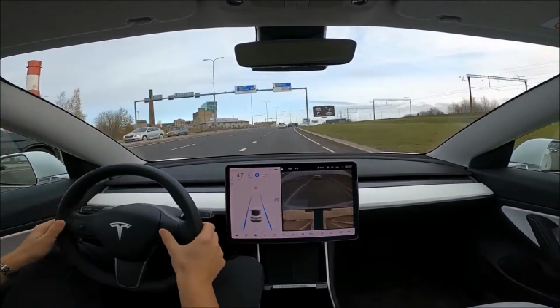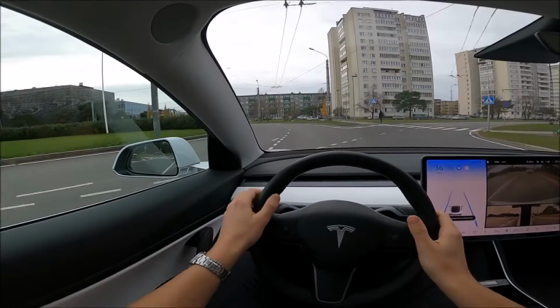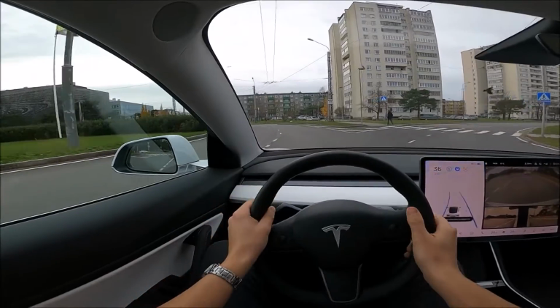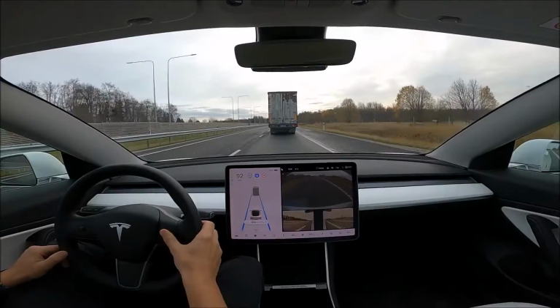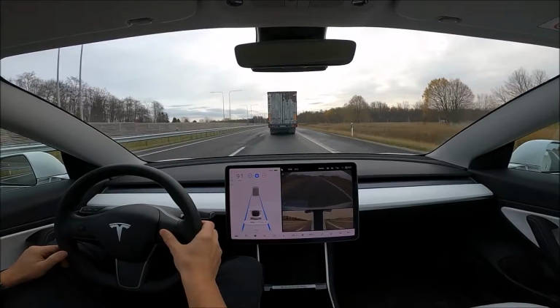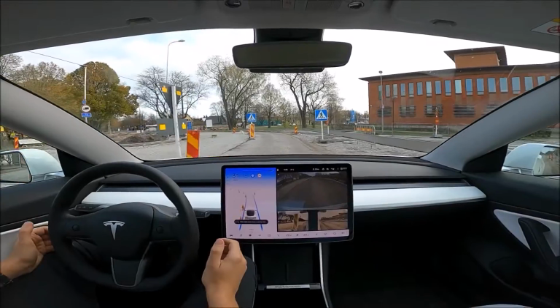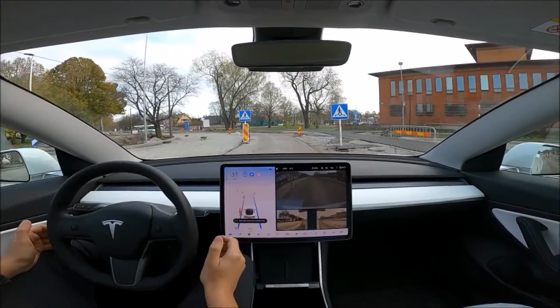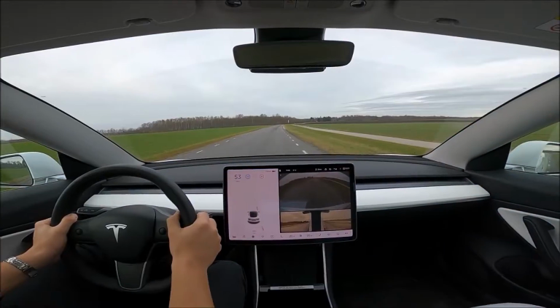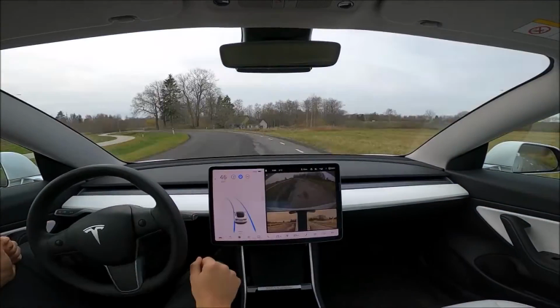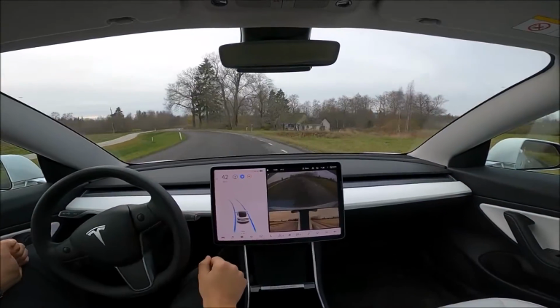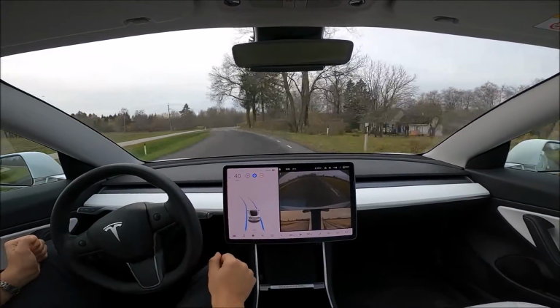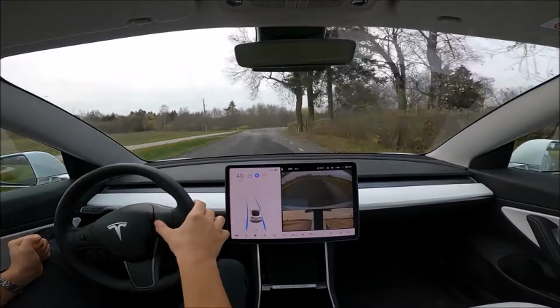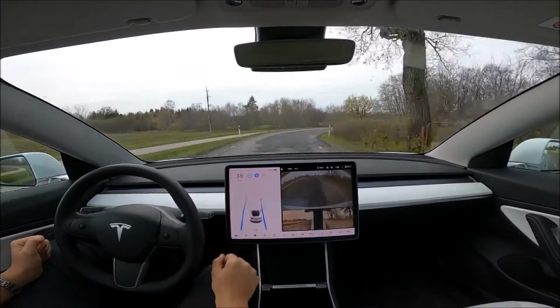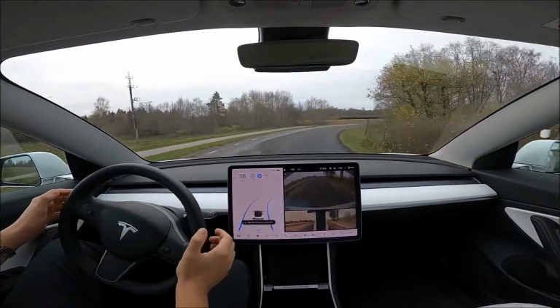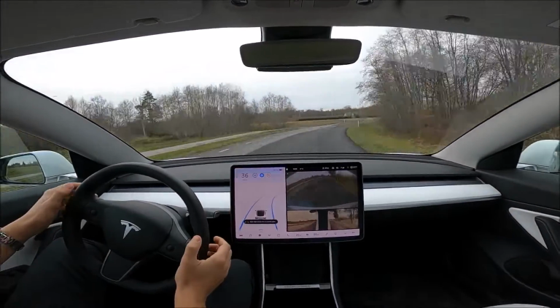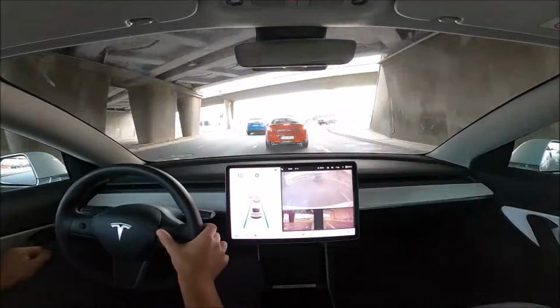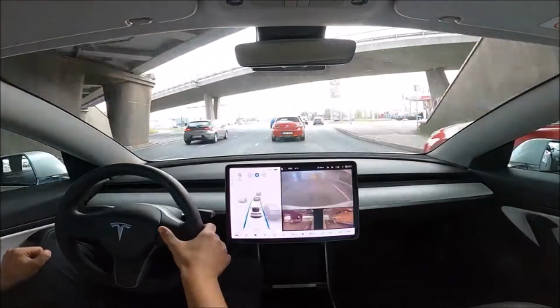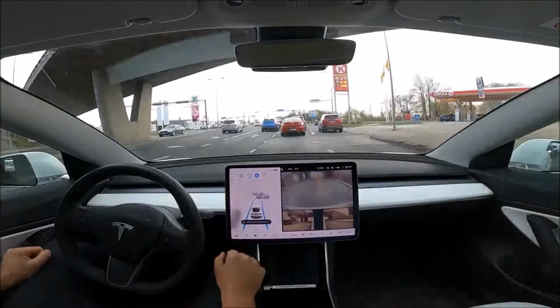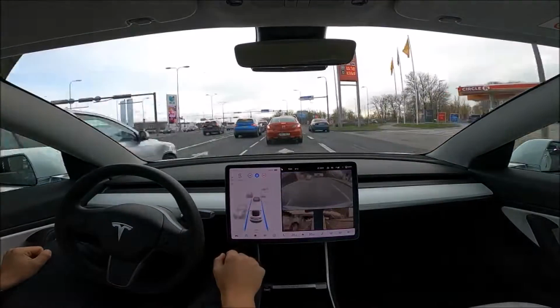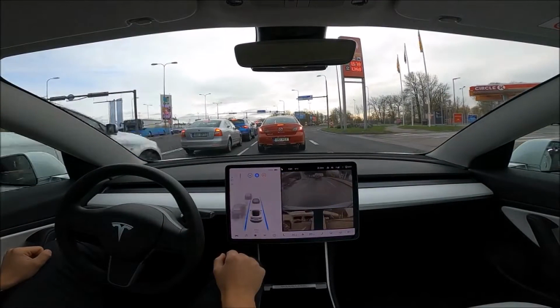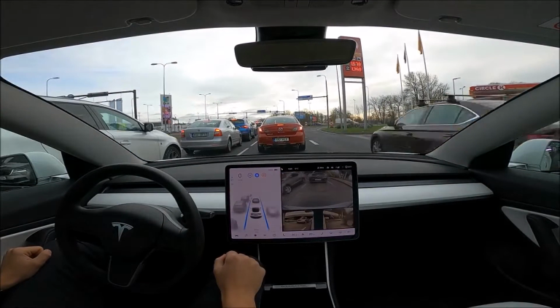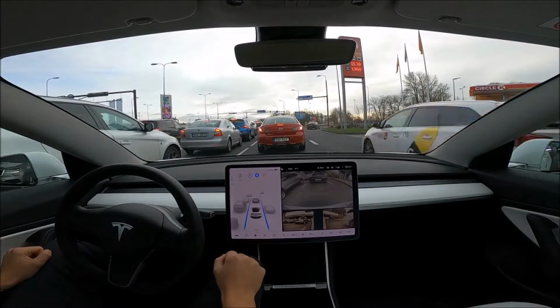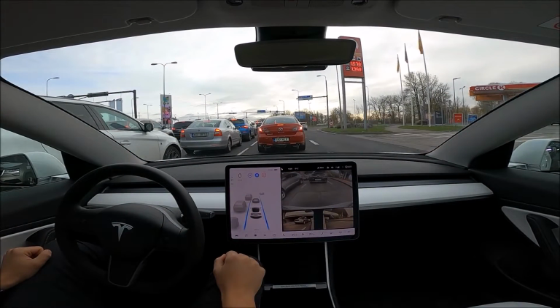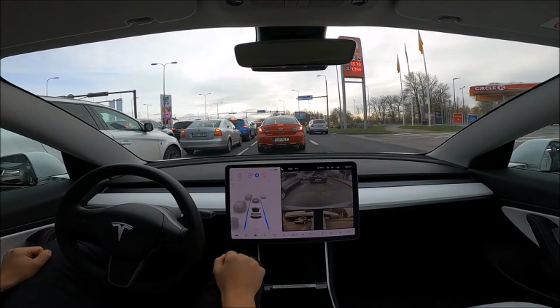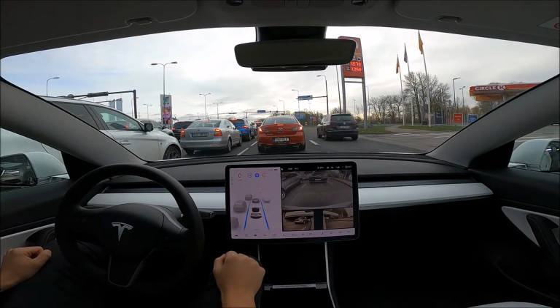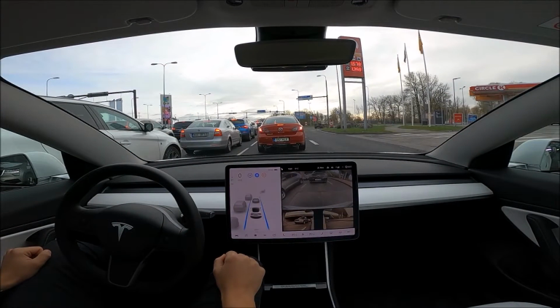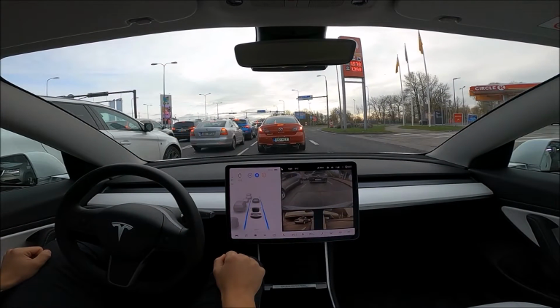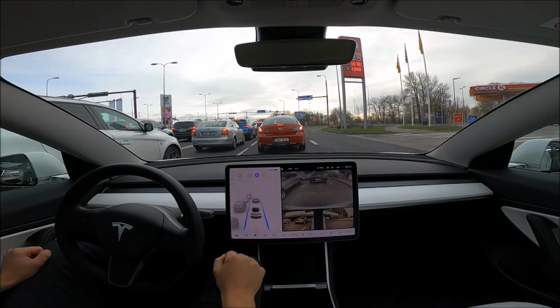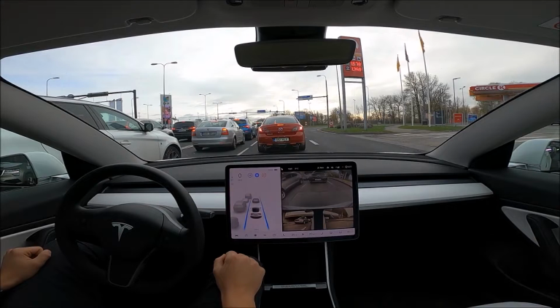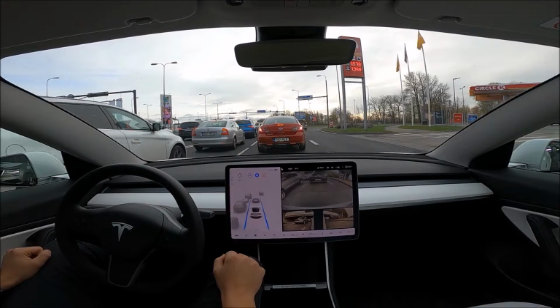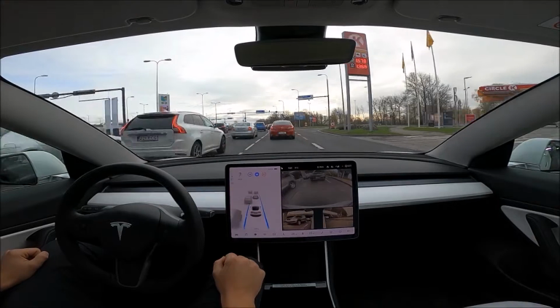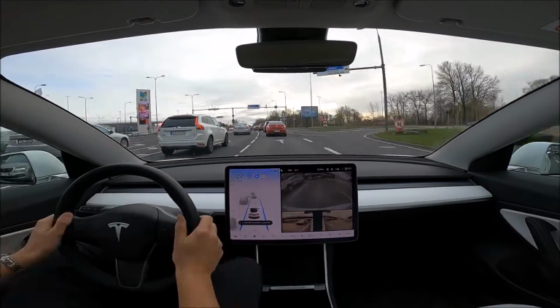Here are the video topics we'll cover: city driving, highway, road work zone, and a two-way country road with no separating lane lines. We'll also talk about what happens if you don't pay attention while Autopilot is engaged. And finally, I'll summarize my thoughts and opinions.